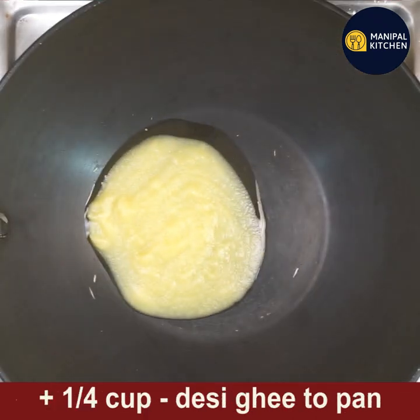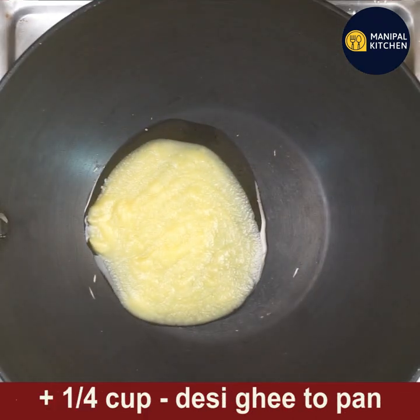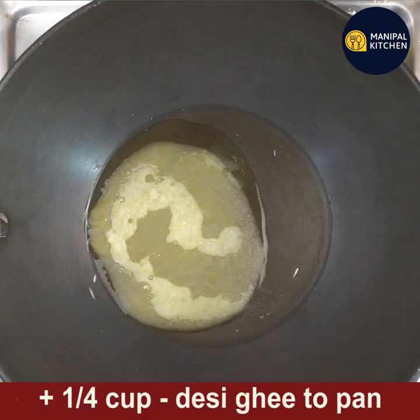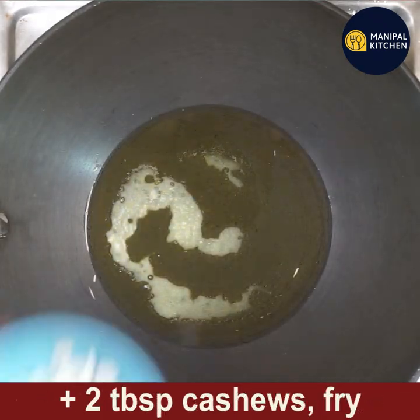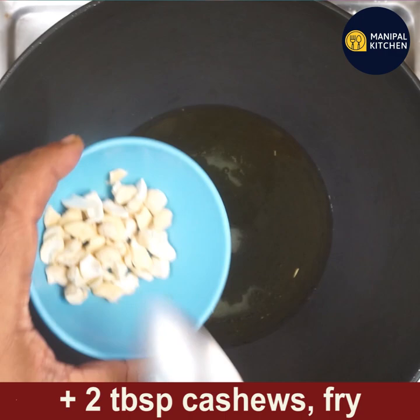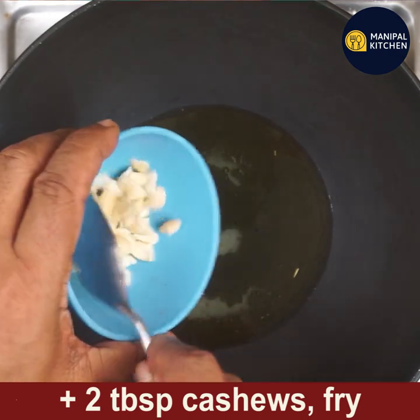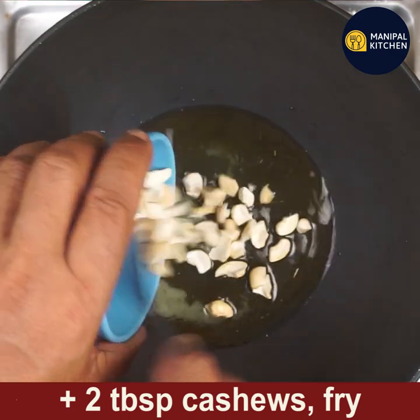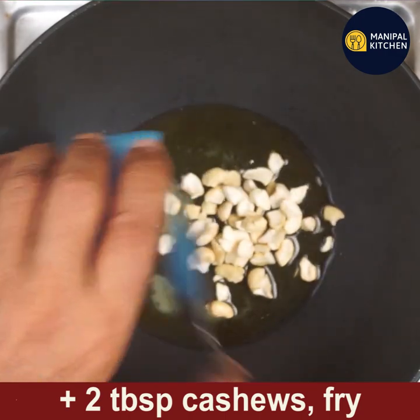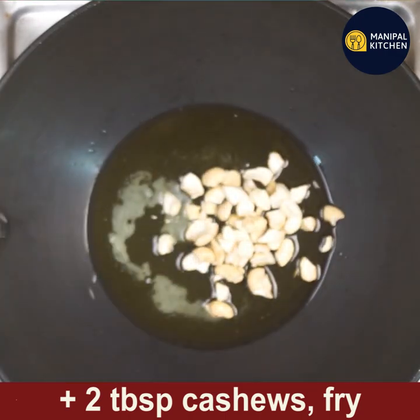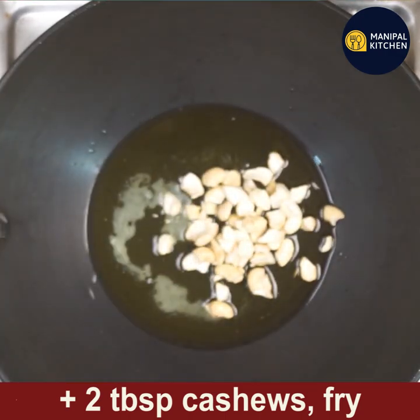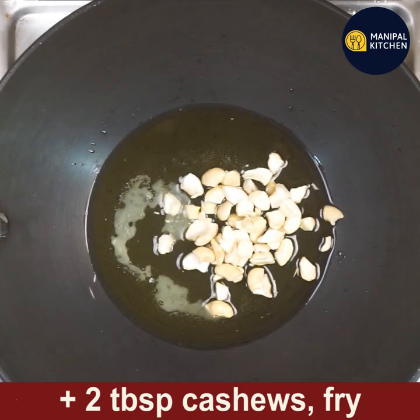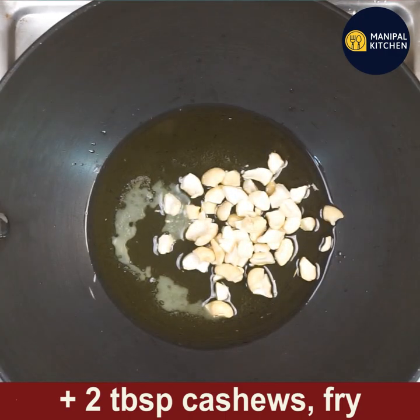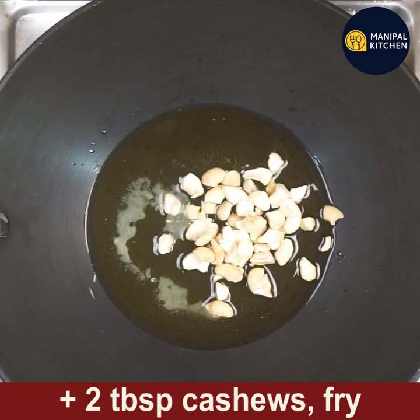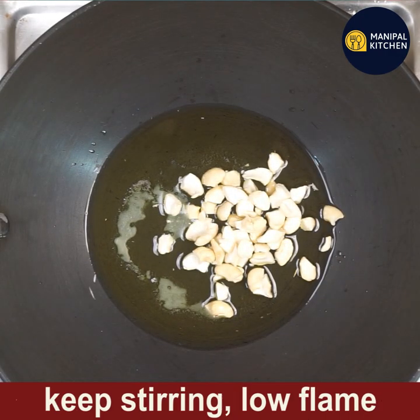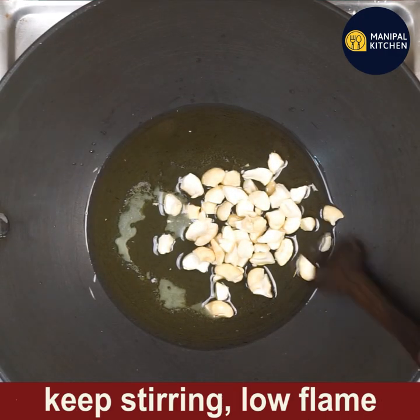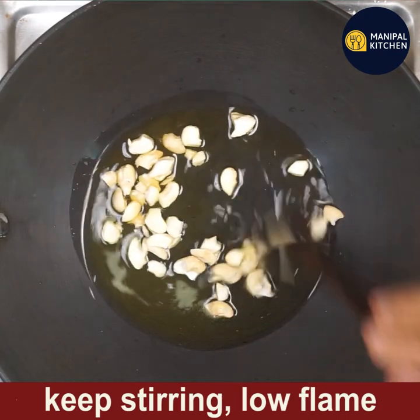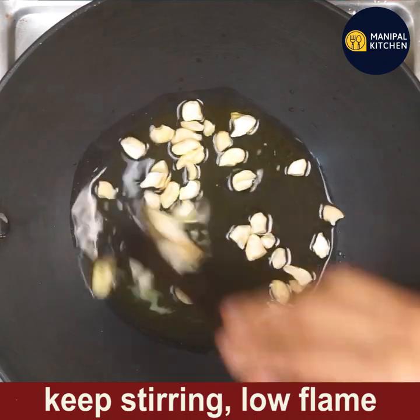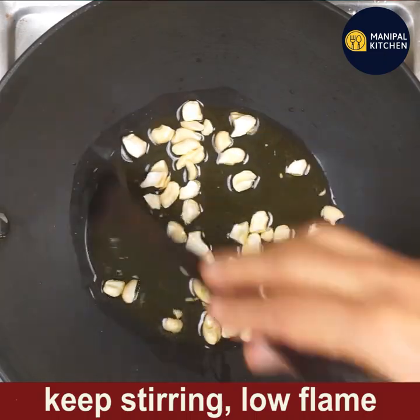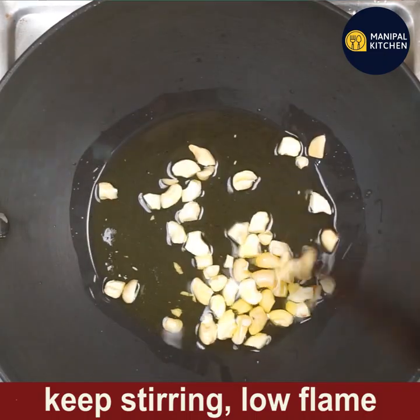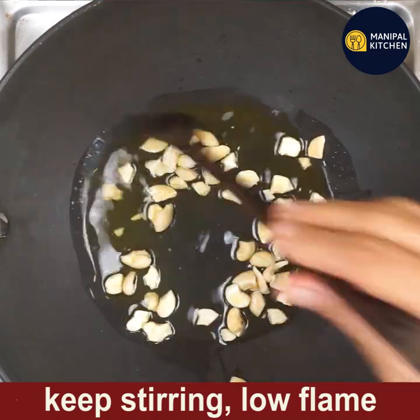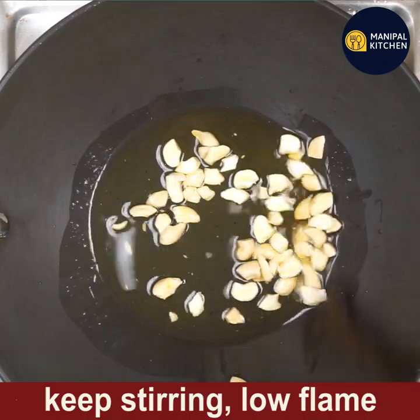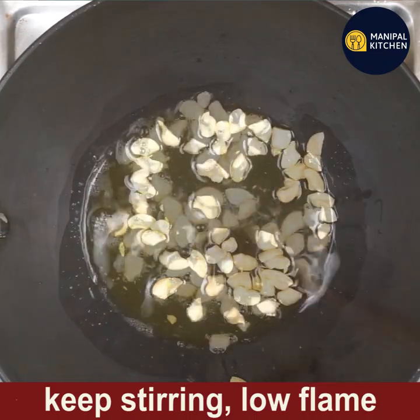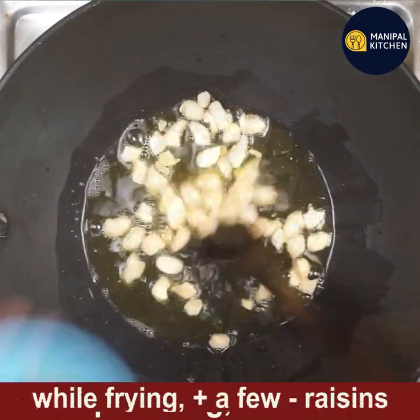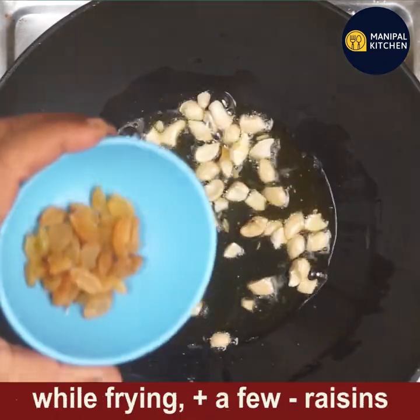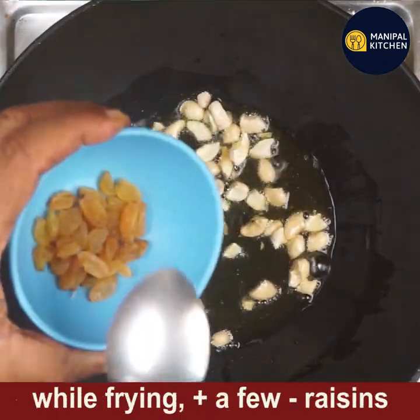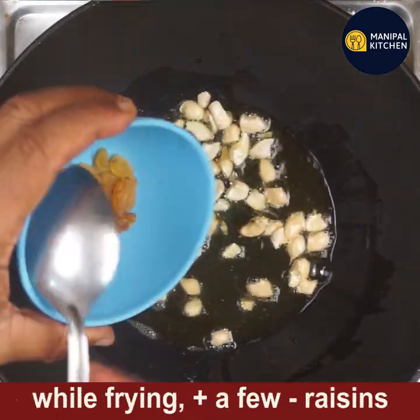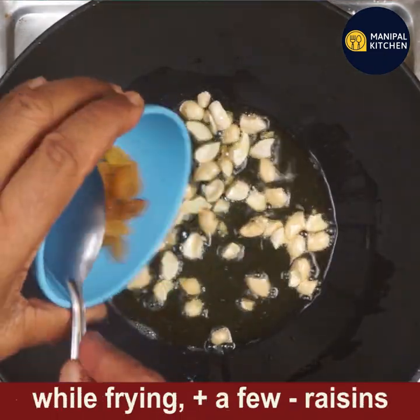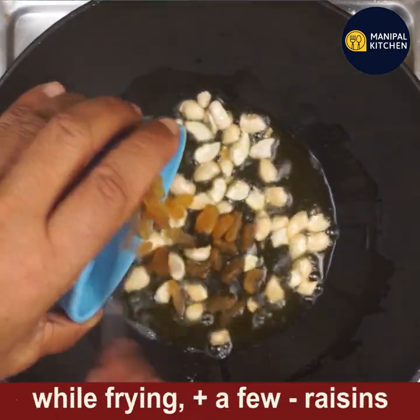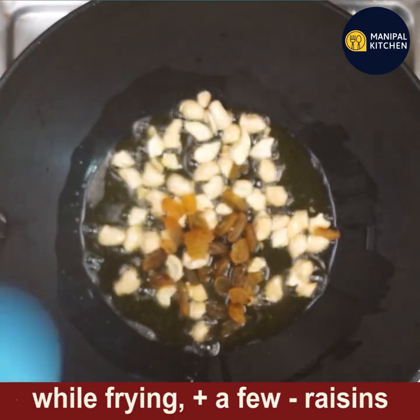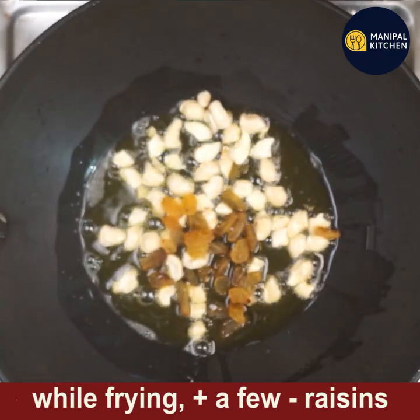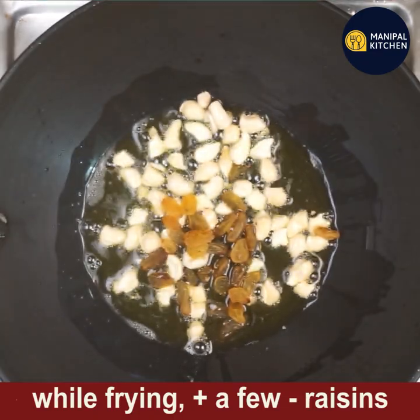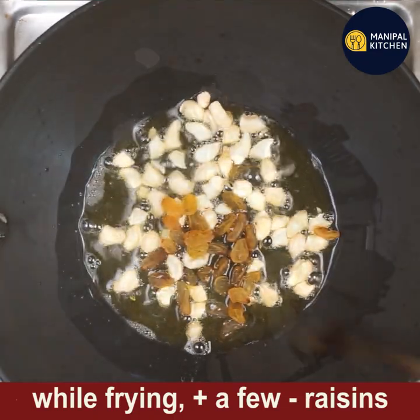Add one-fourth cup of desi ghee to another pan, keep it on low flame, and add two tablespoons of cashews to it. Fry till crispy and light brown. When they are being fried, add a few raisins to it.